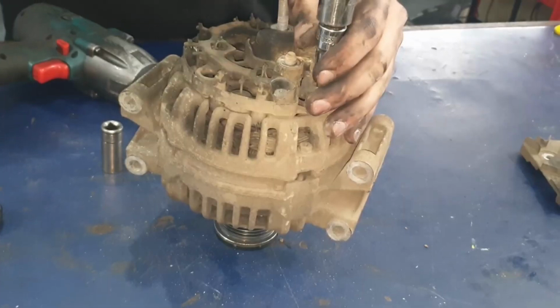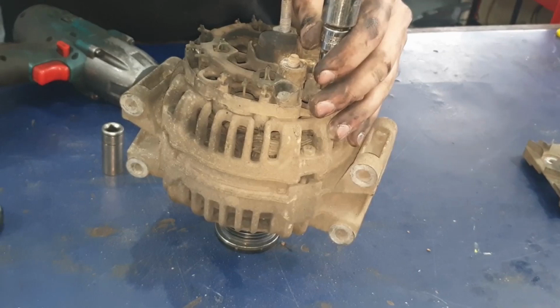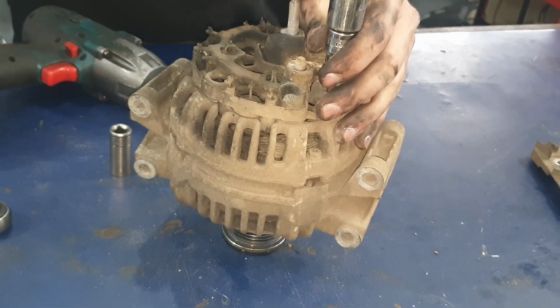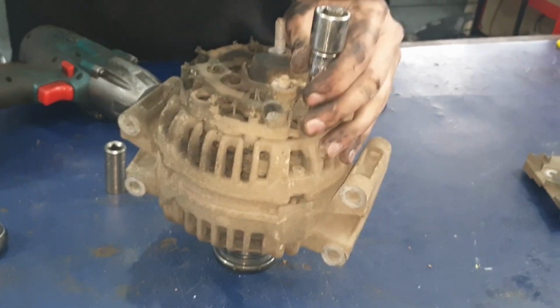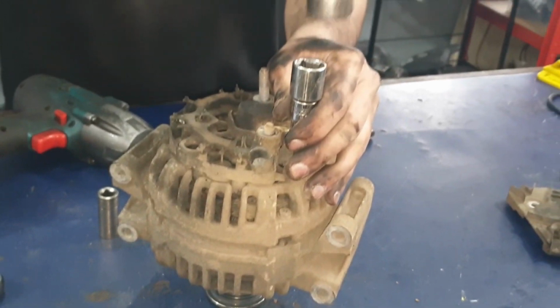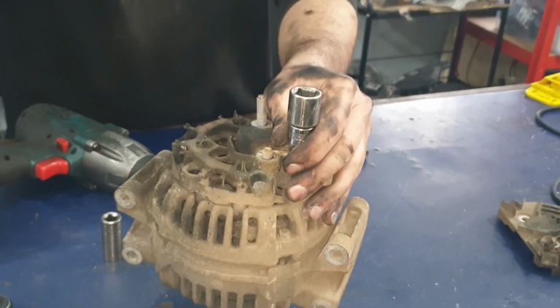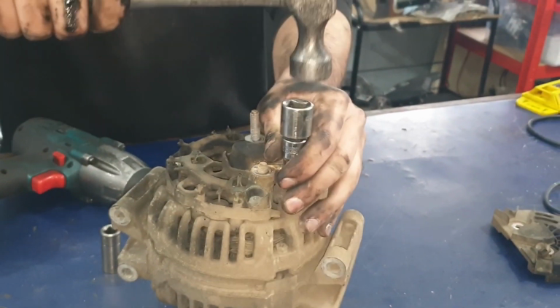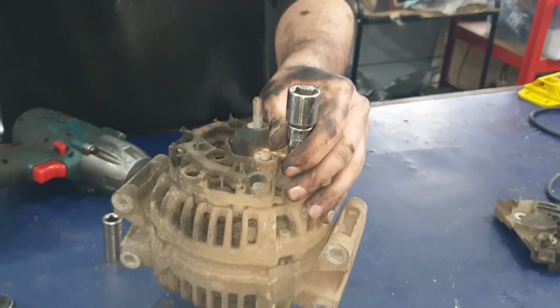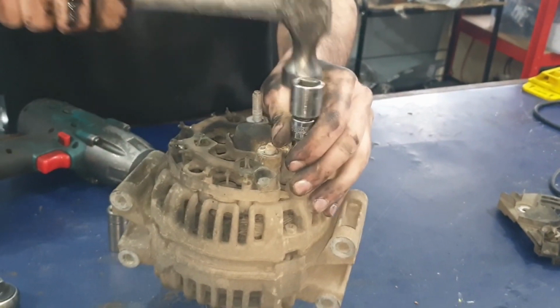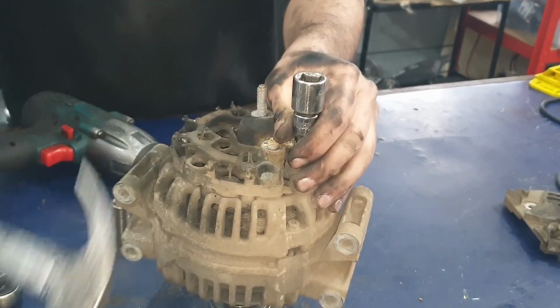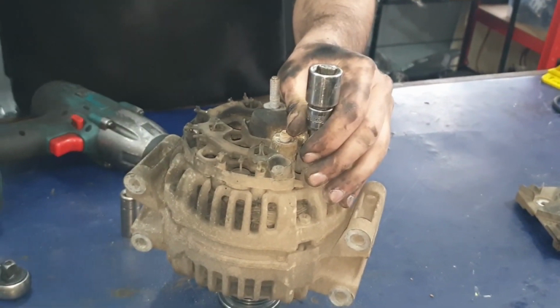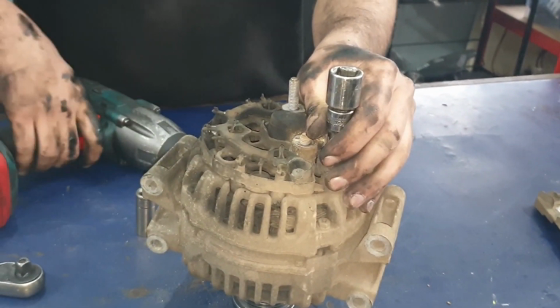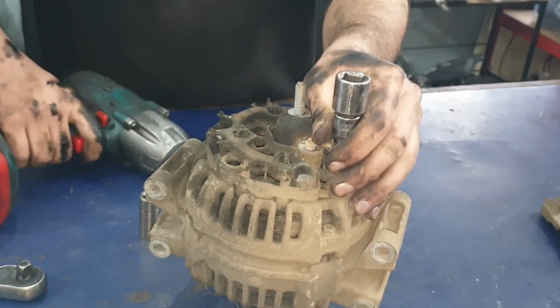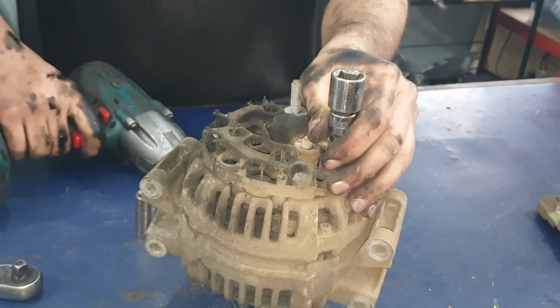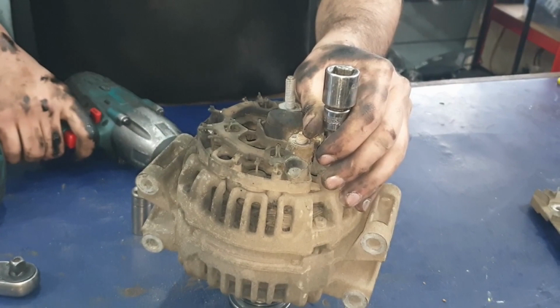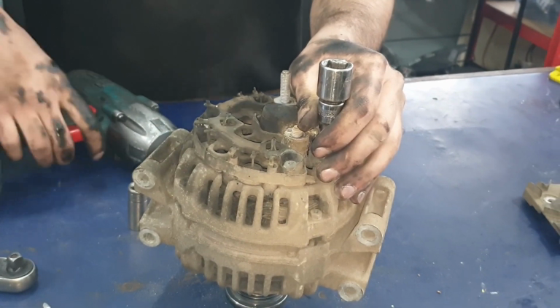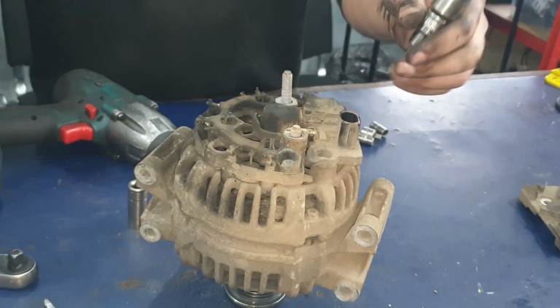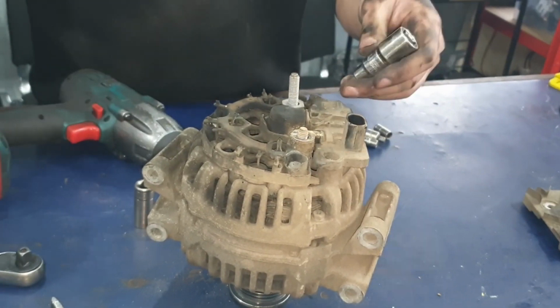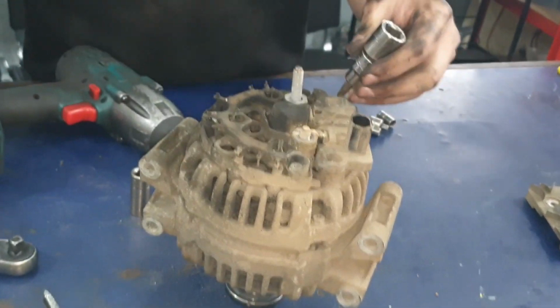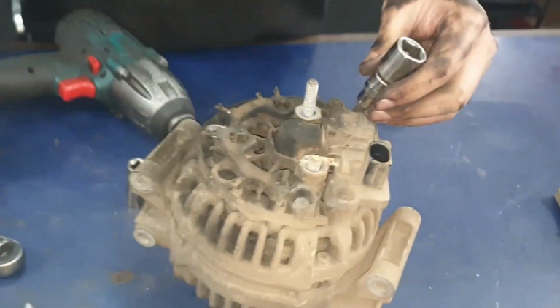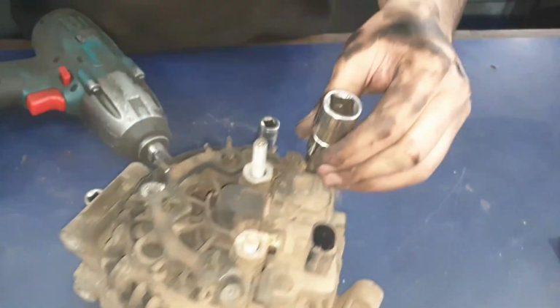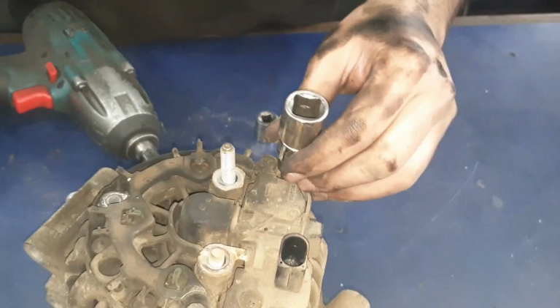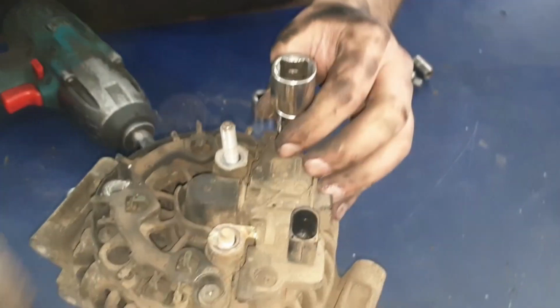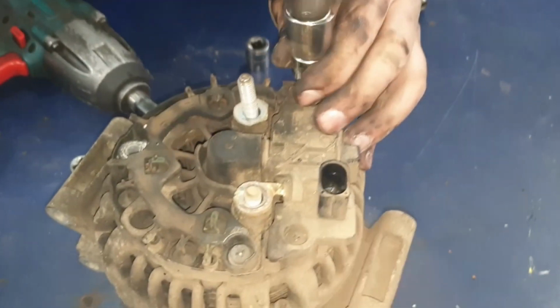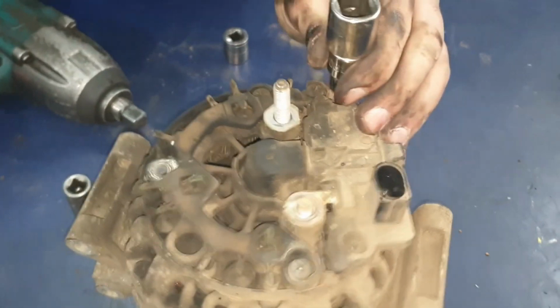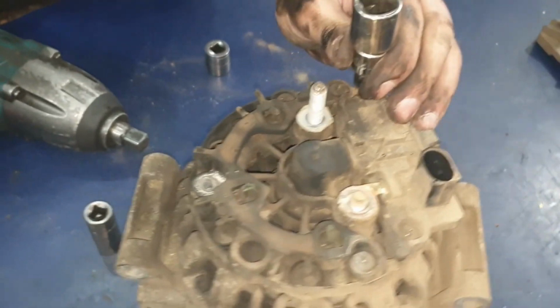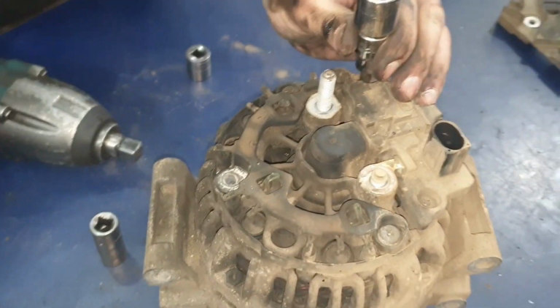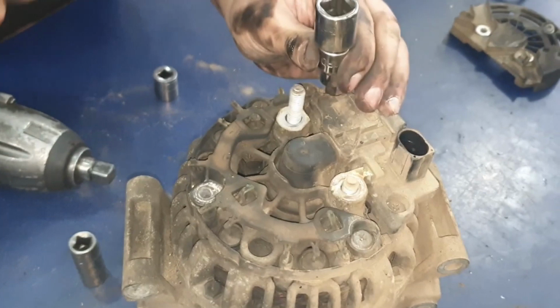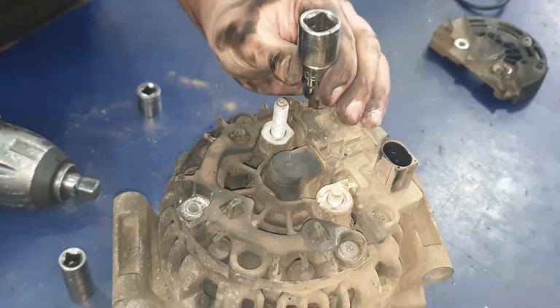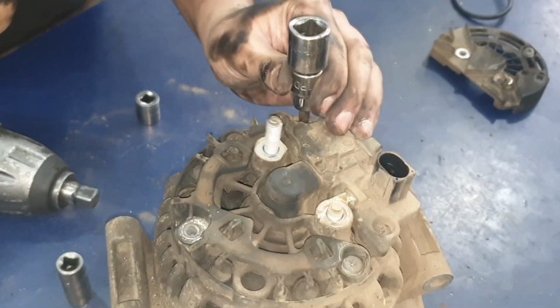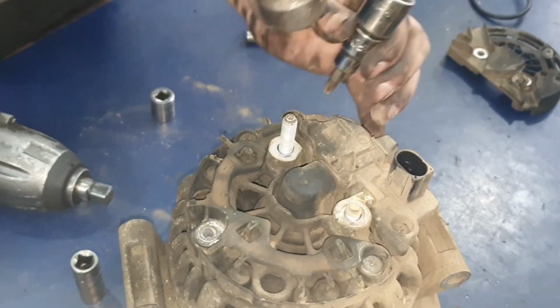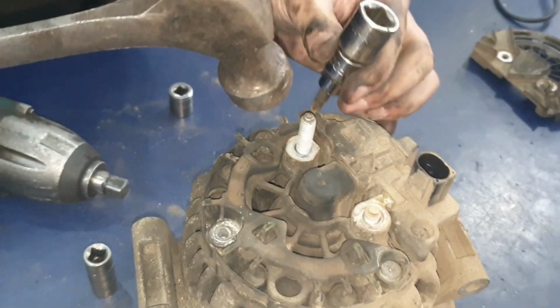We're just knocking them down so that it makes it easier to open them, because they haven't been opened before and they become stiff. If you try spinning it with the machine then they usually end up getting rounded off, so that won't be helpful for you.